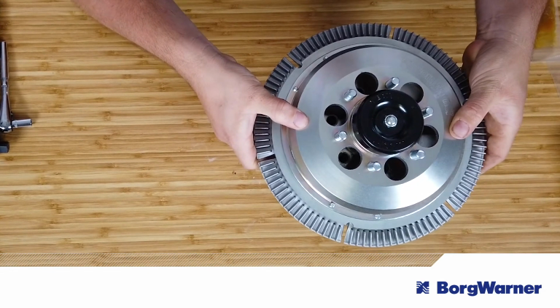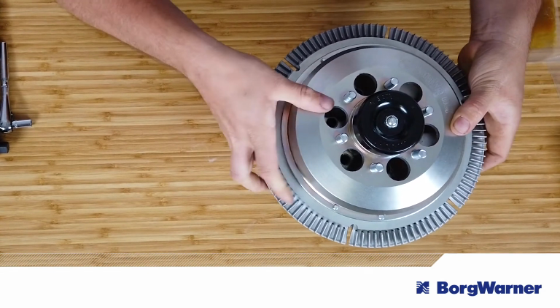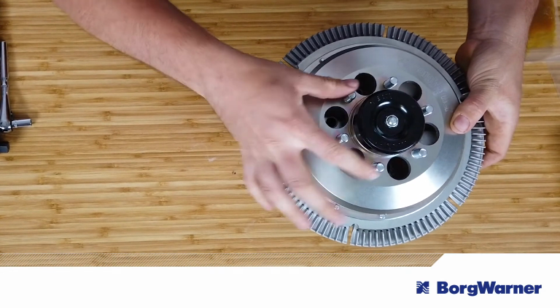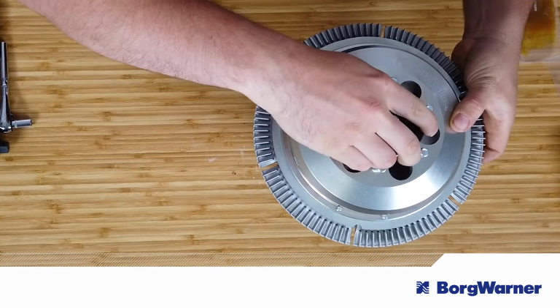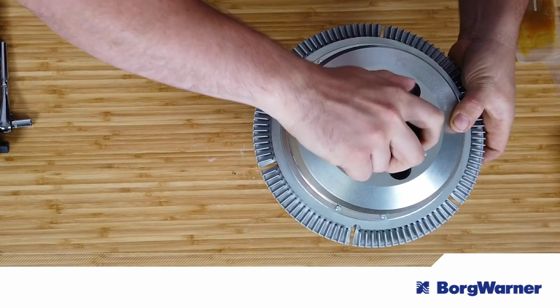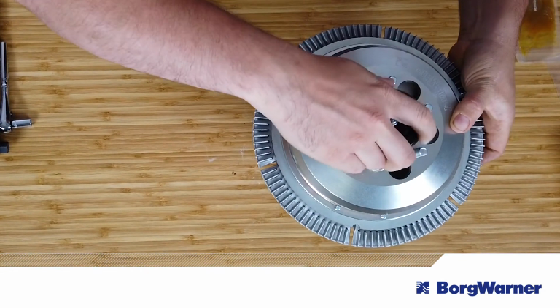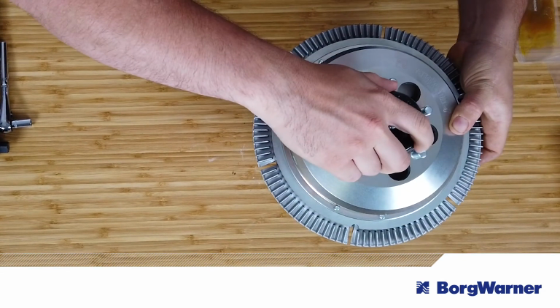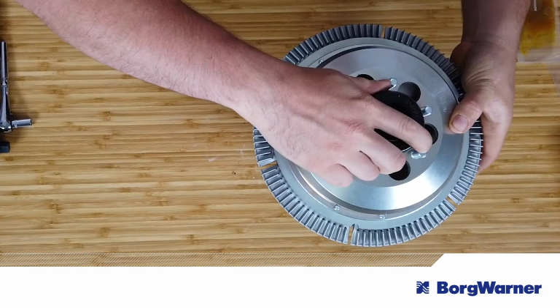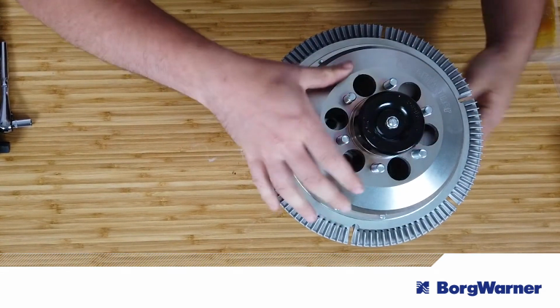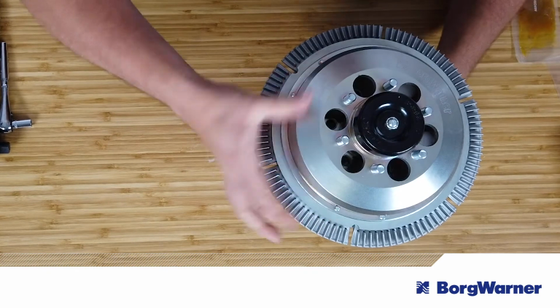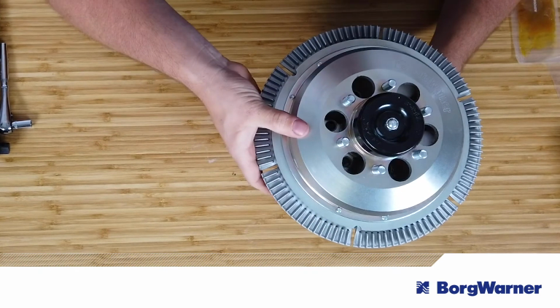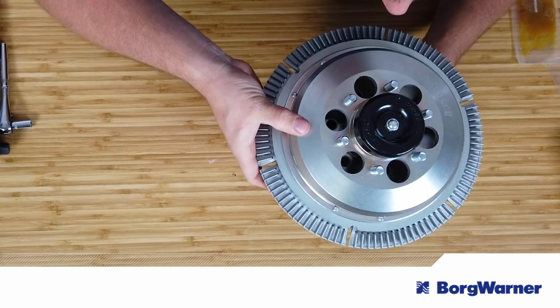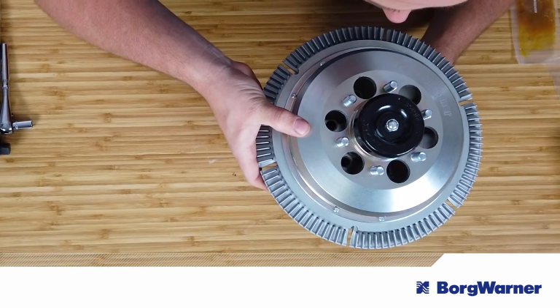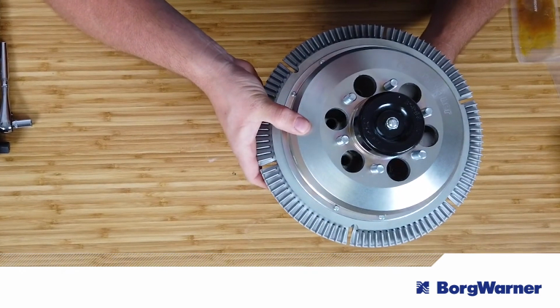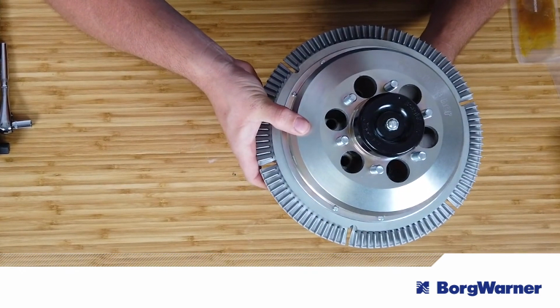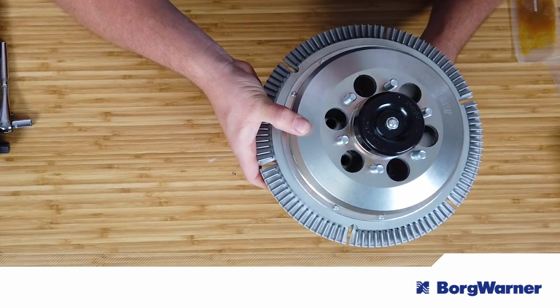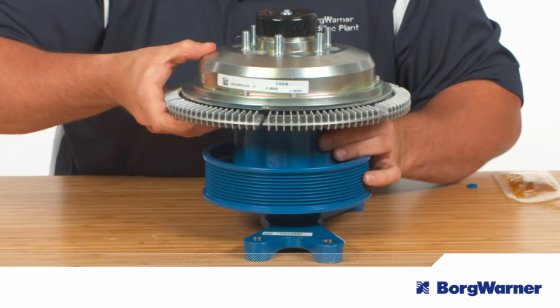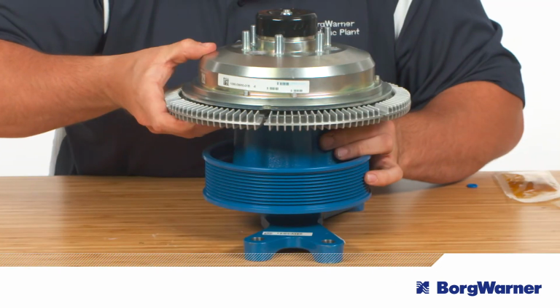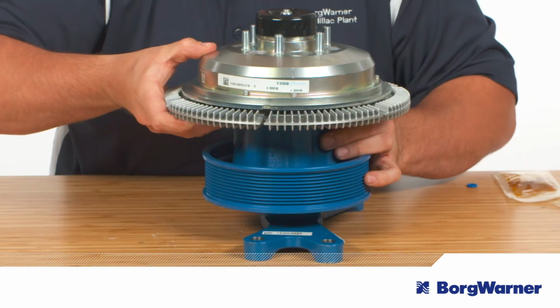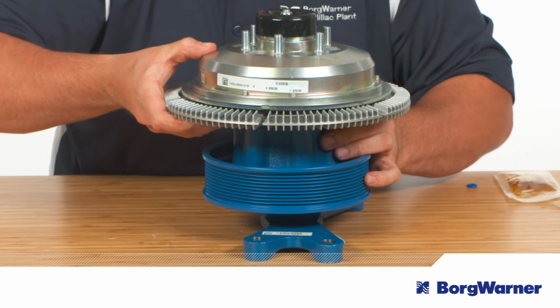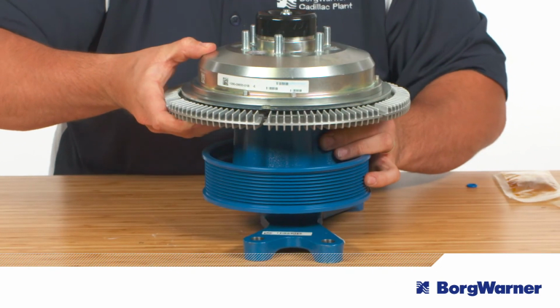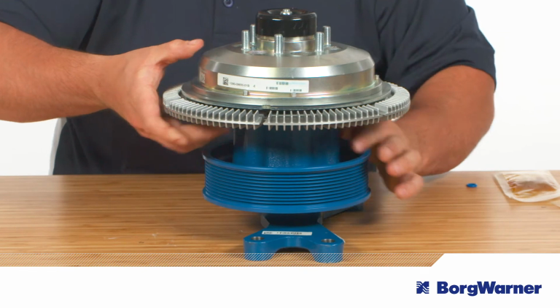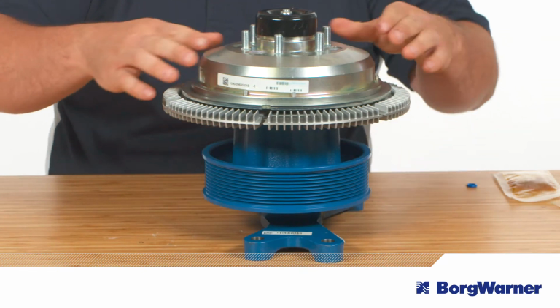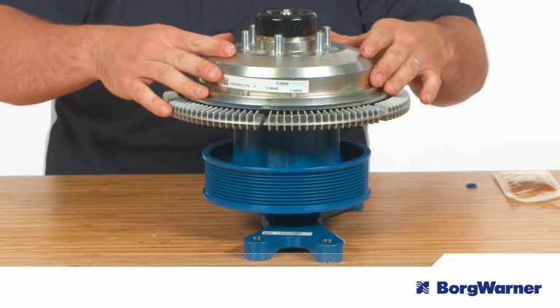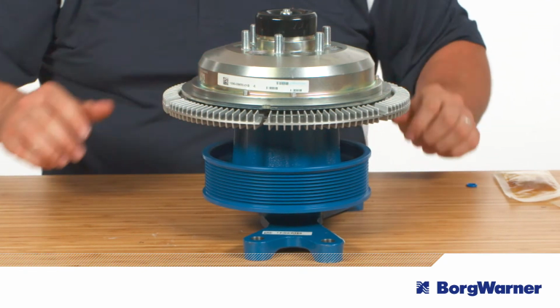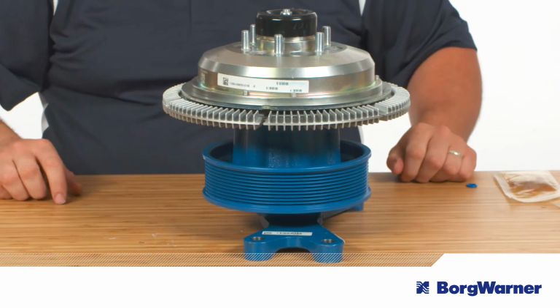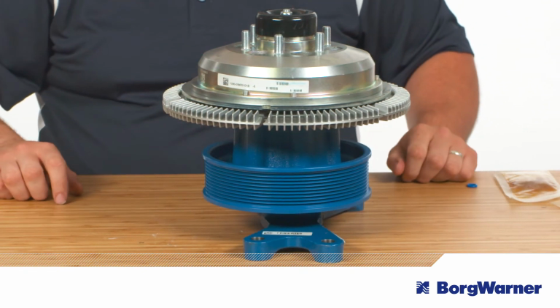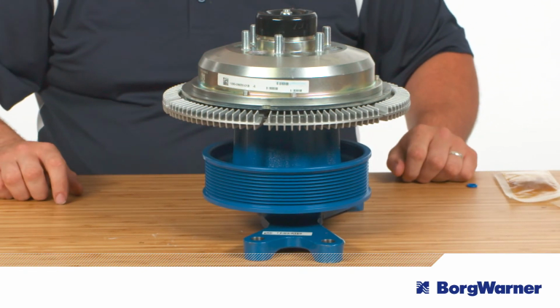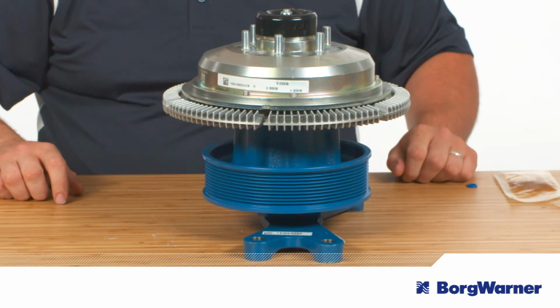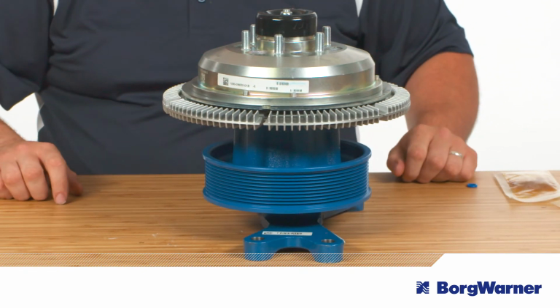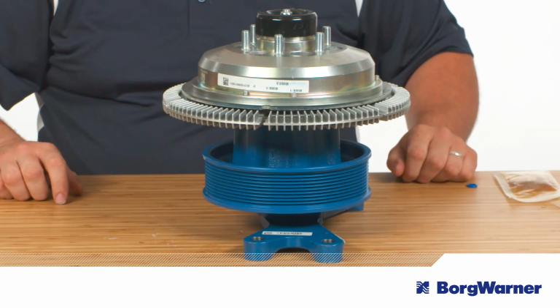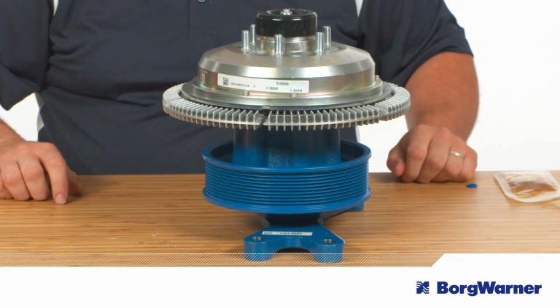Rotate the black cap of the clutch to align and engage the flats of the clutch with the flats on the coupling. You'll want to check that the mounting face of the flux ring is fully seated against the face of the pulley. It should be the only portion of the flux ring contacting the pulley.